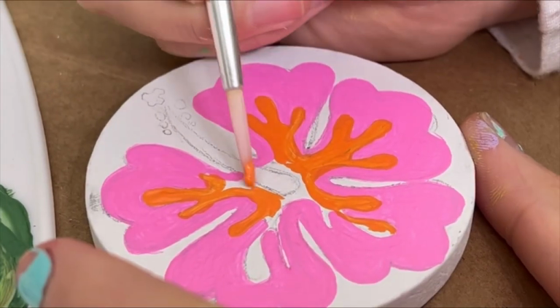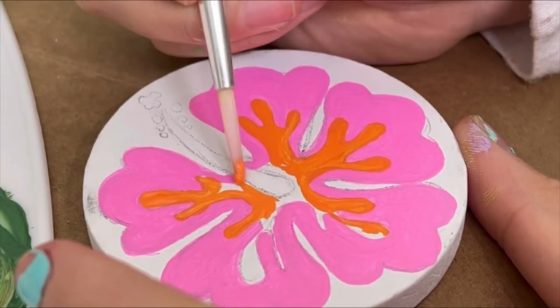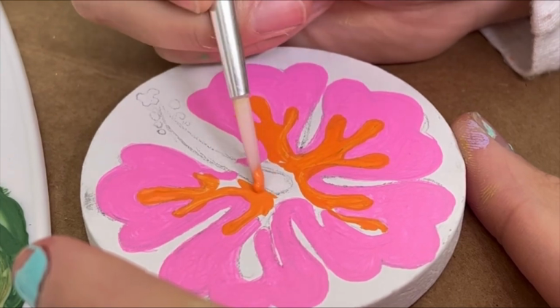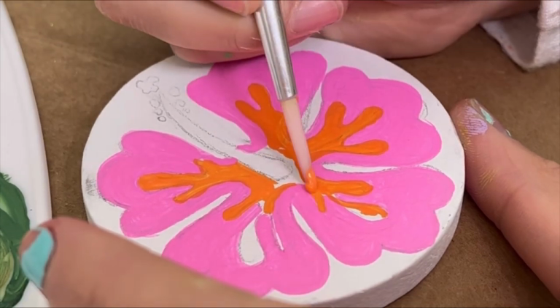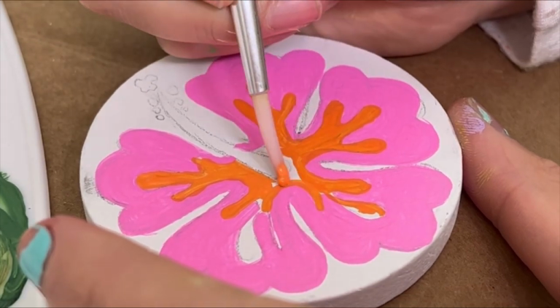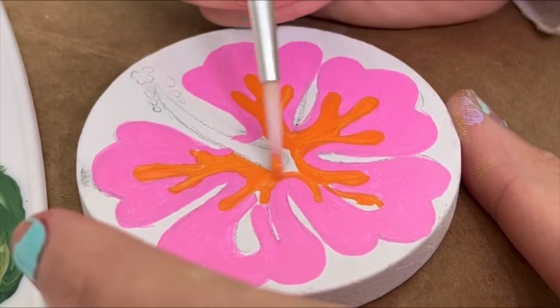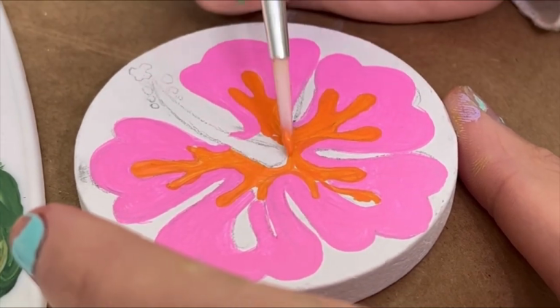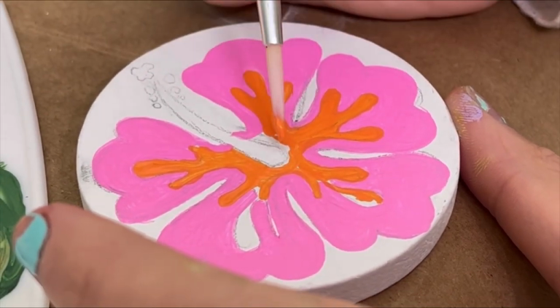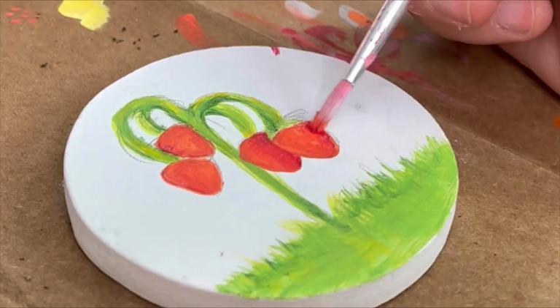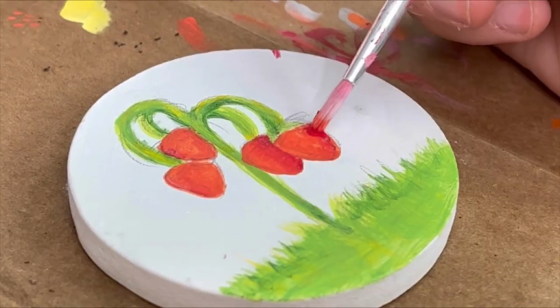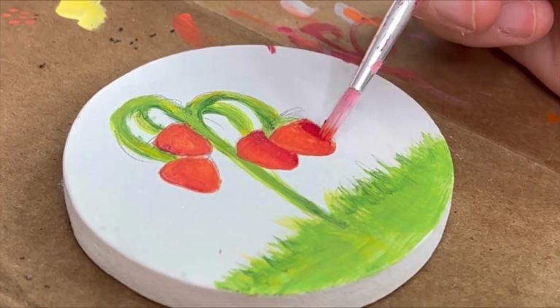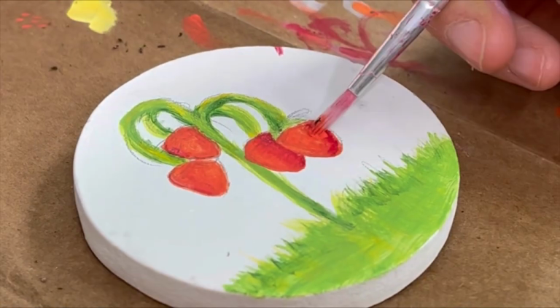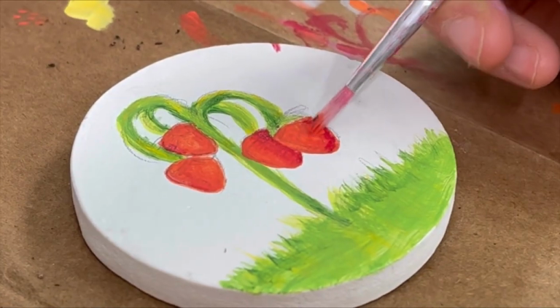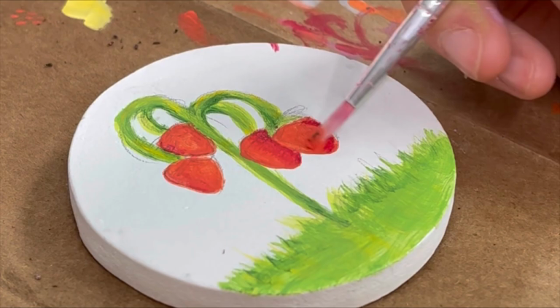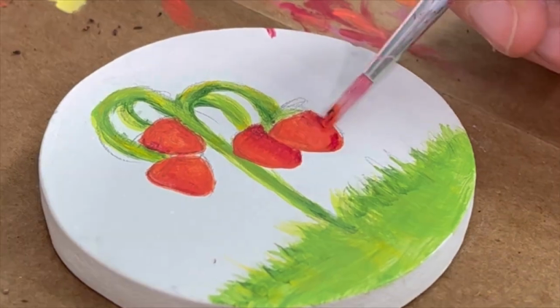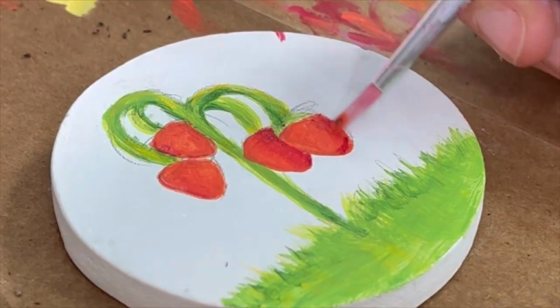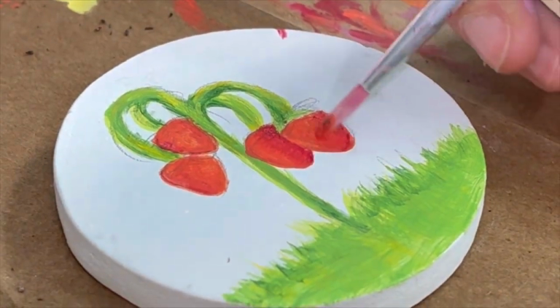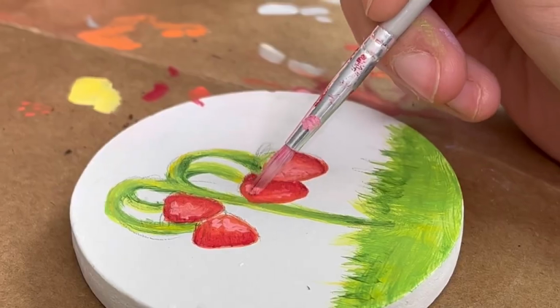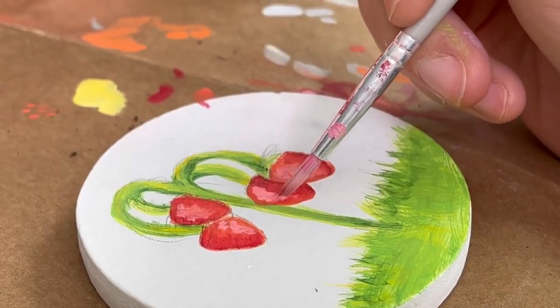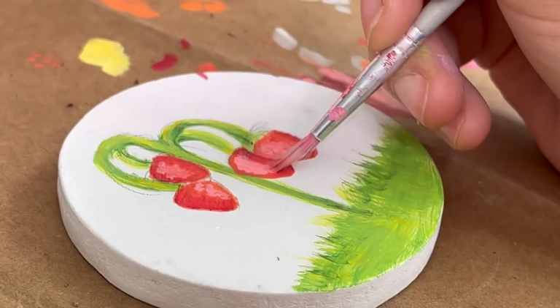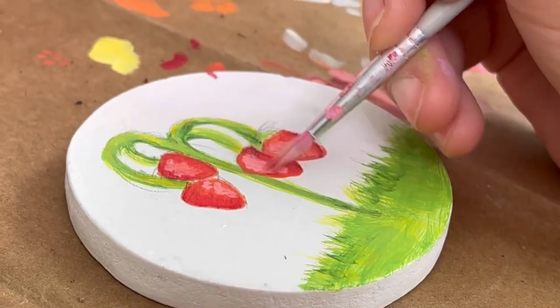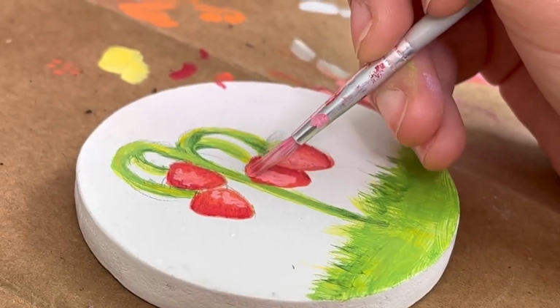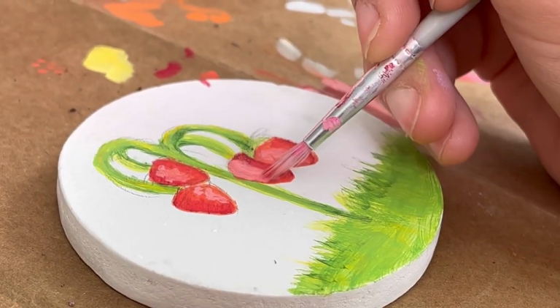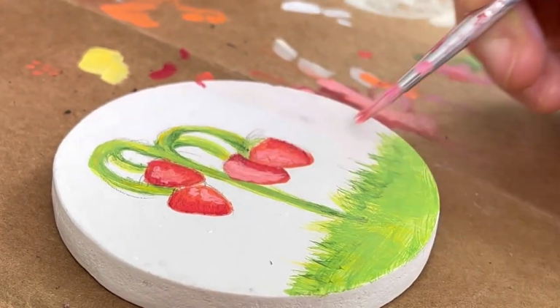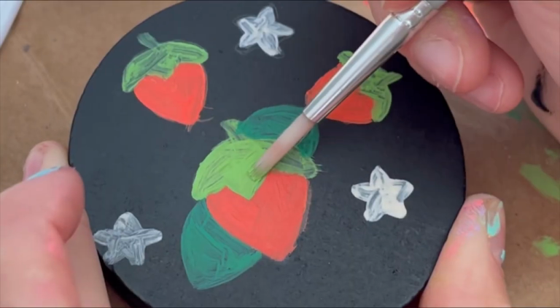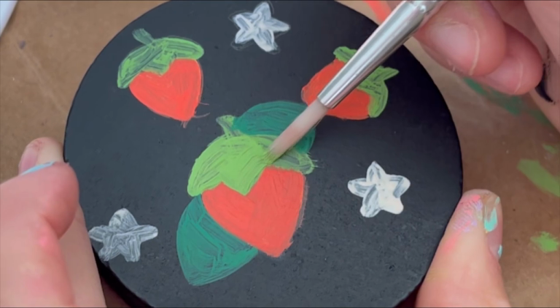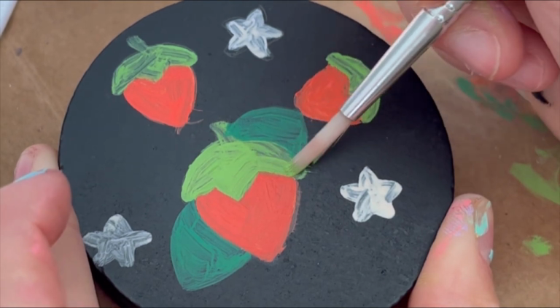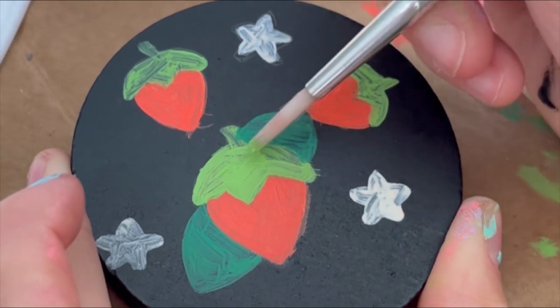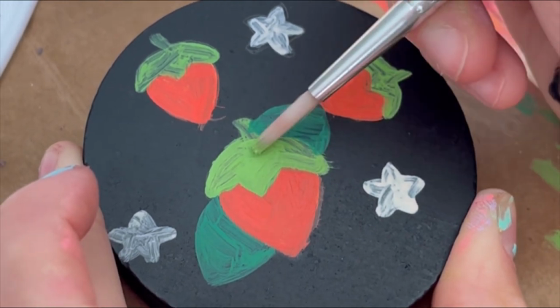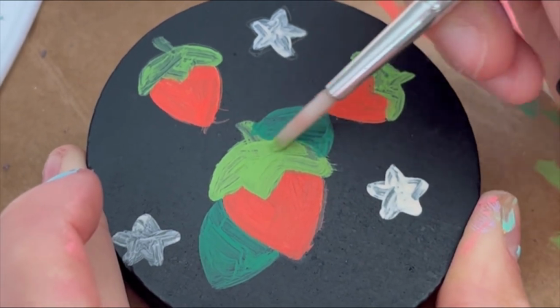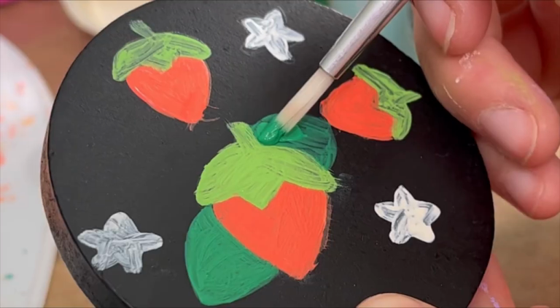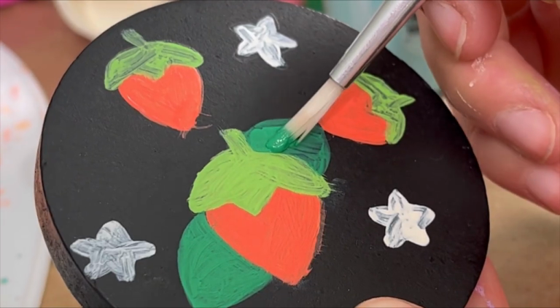Now I'm doing some cute Hawaiian tropical flowers. This was surprisingly easier than I thought it would be — it looked very complicated. Then I'm painting the details, which is my favorite part. I love painting really detailed tiny things, so that was fun to do too.